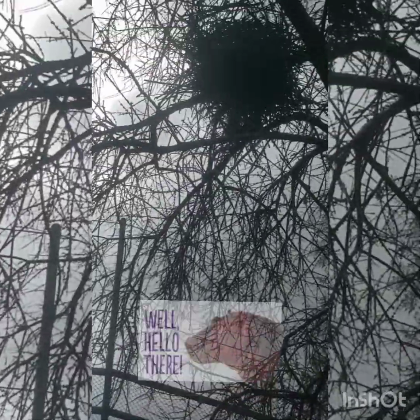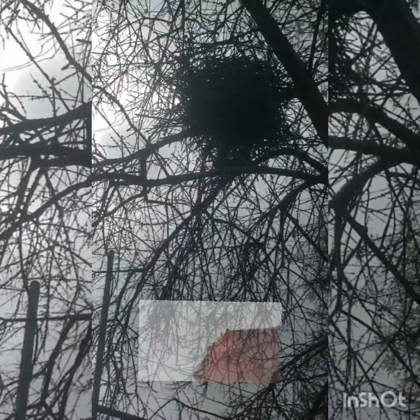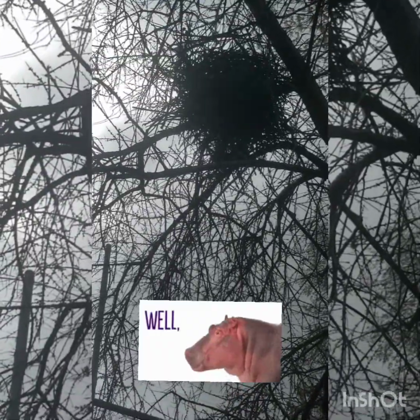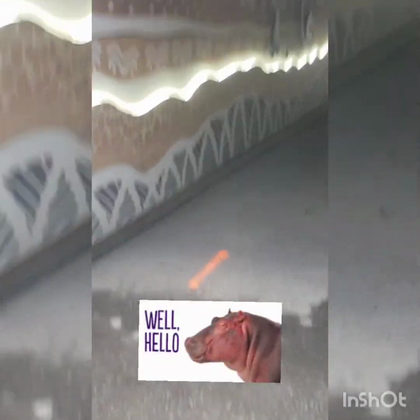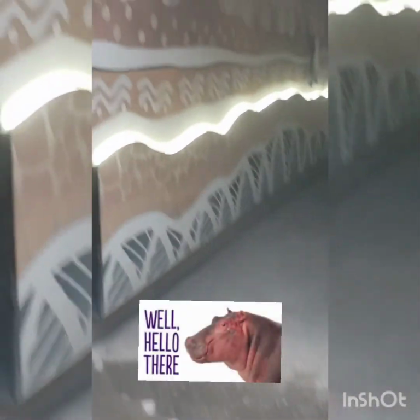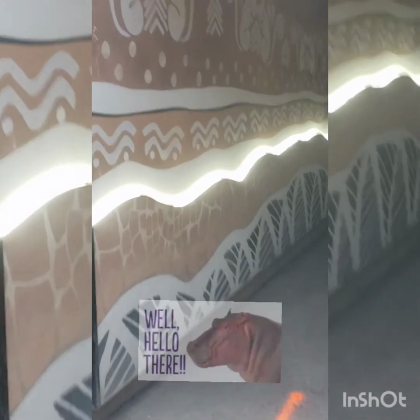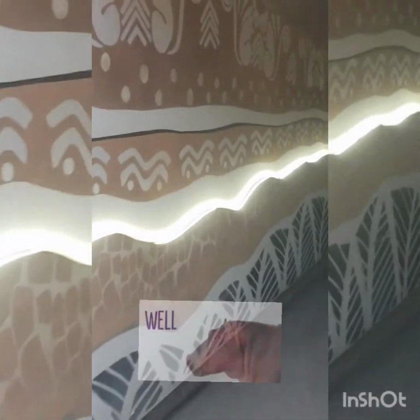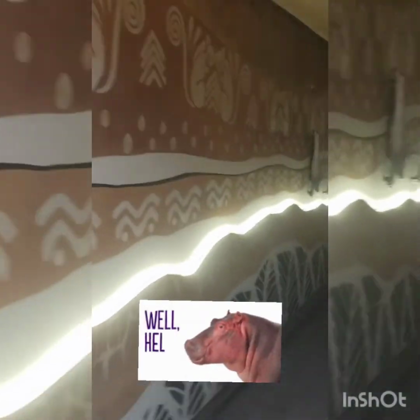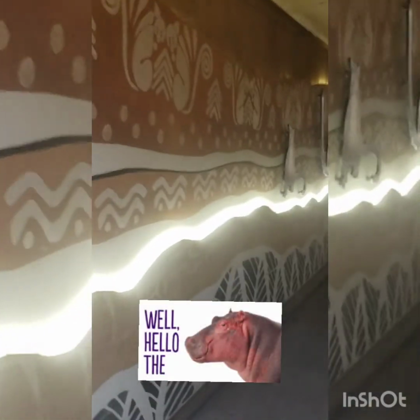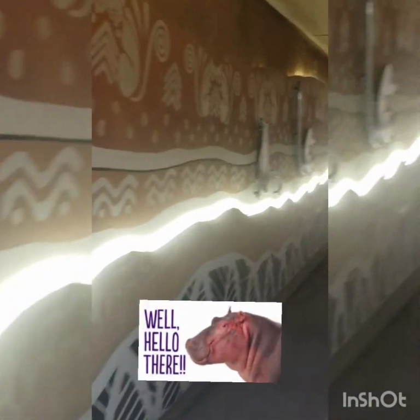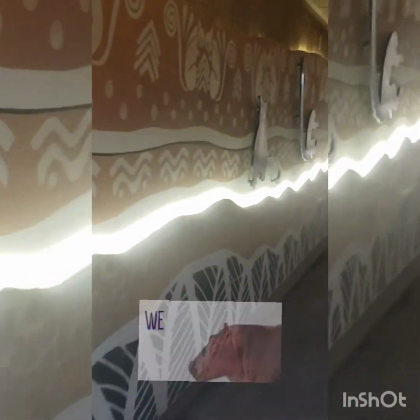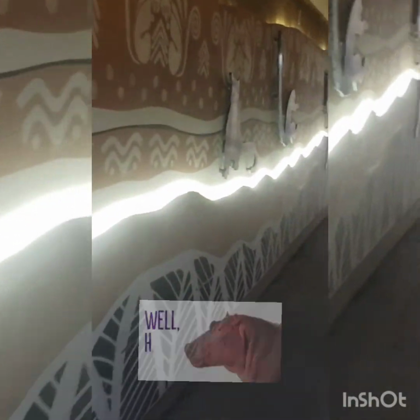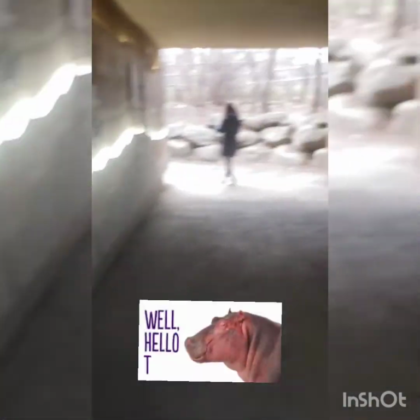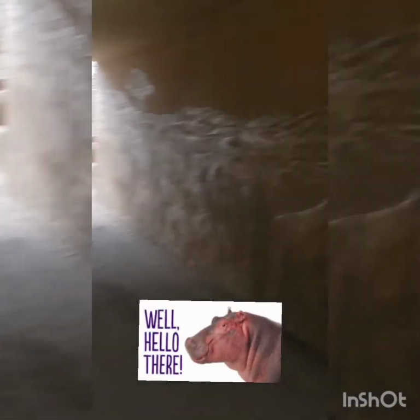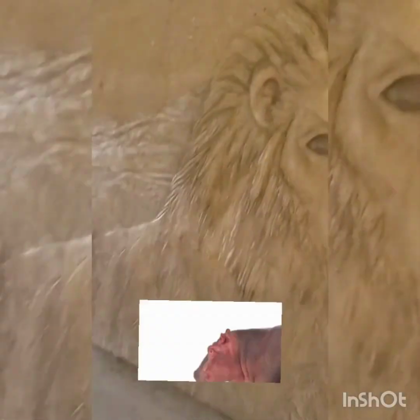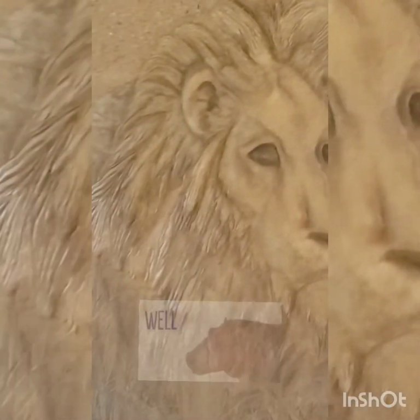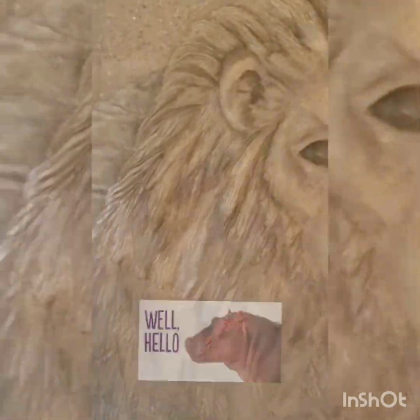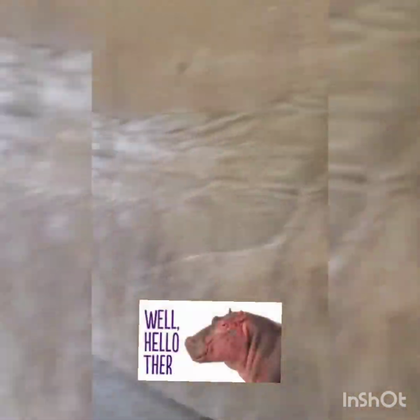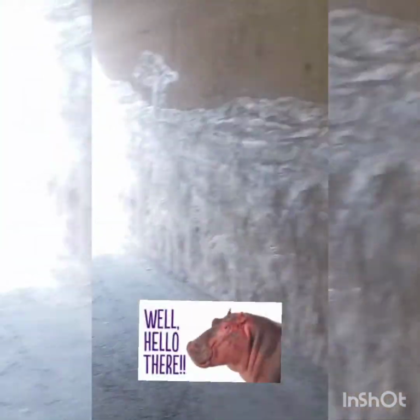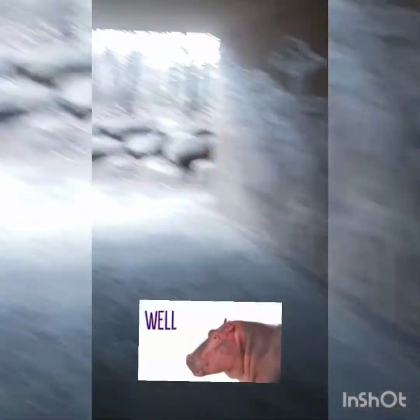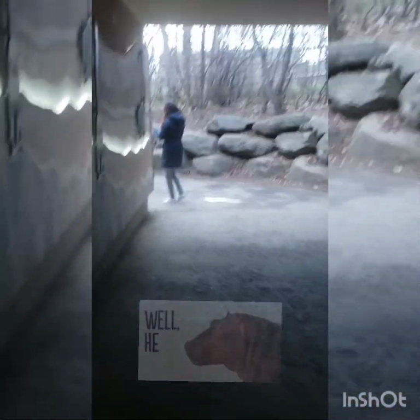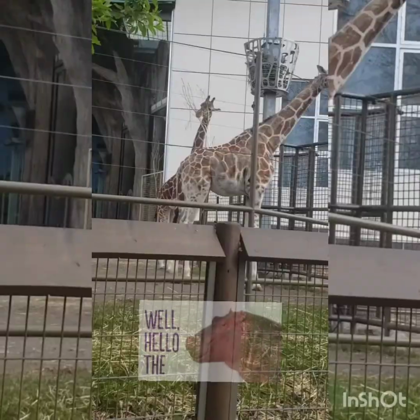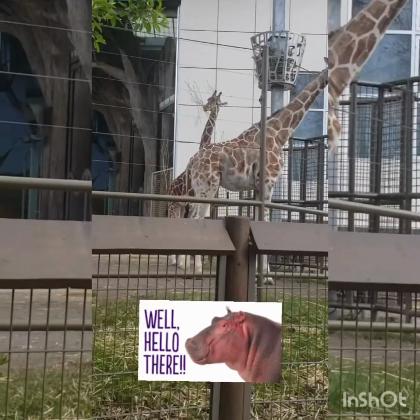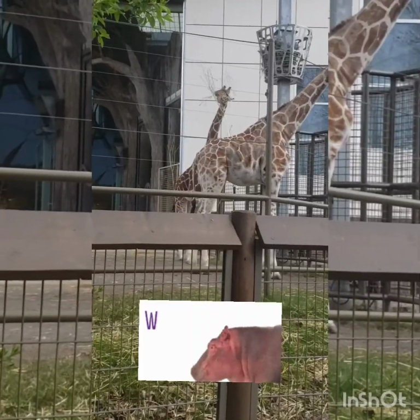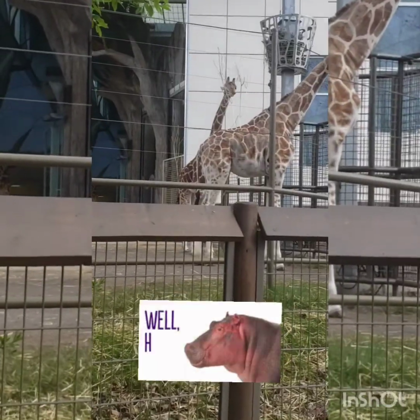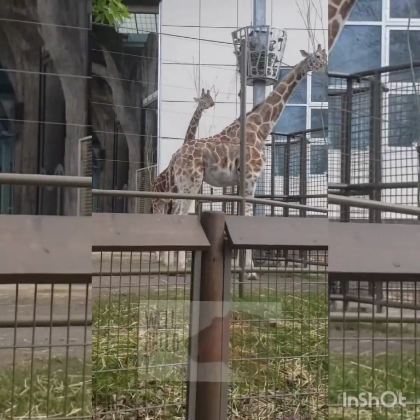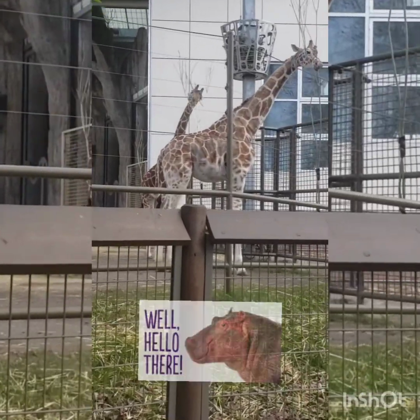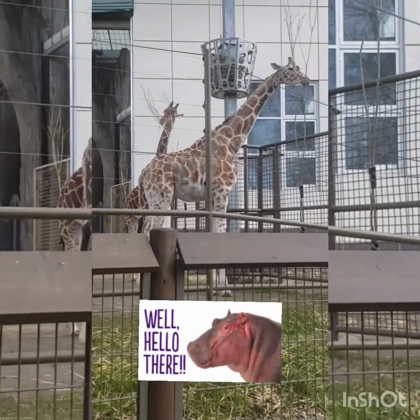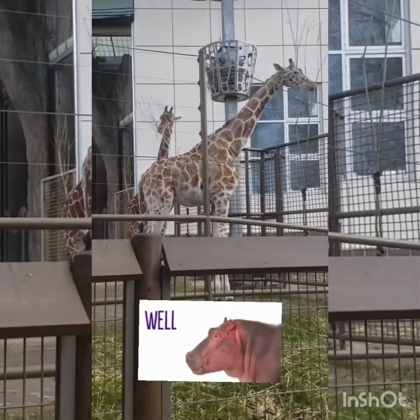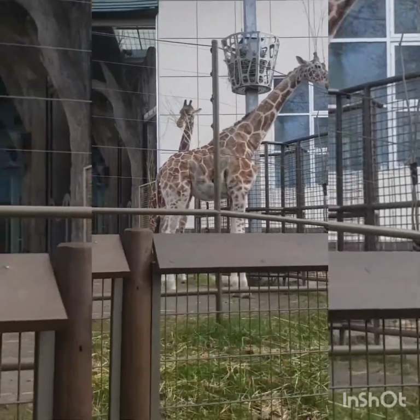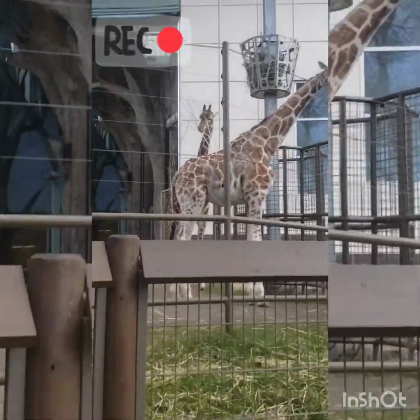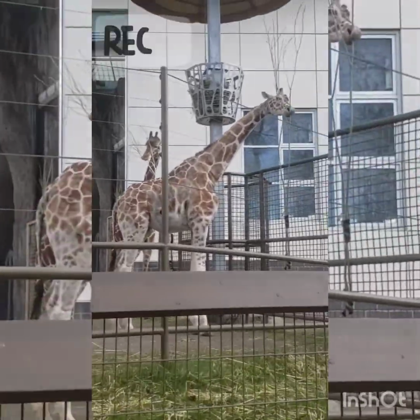There's a bird's nest there. Oh hi, giraffes!